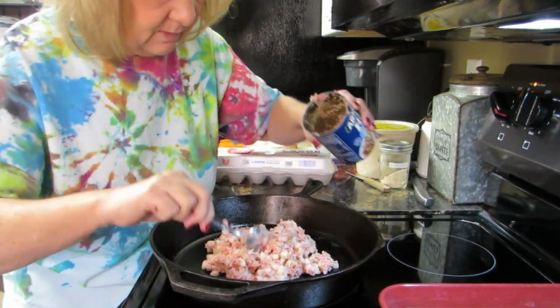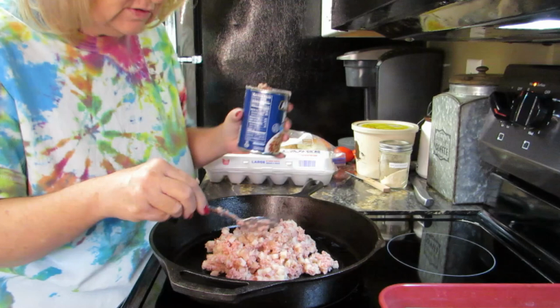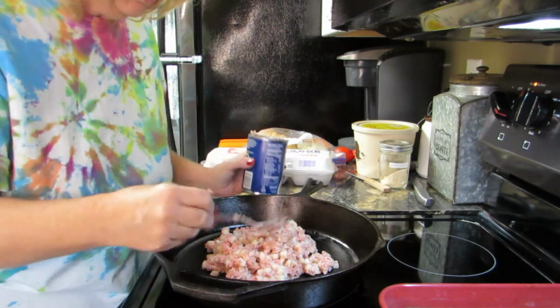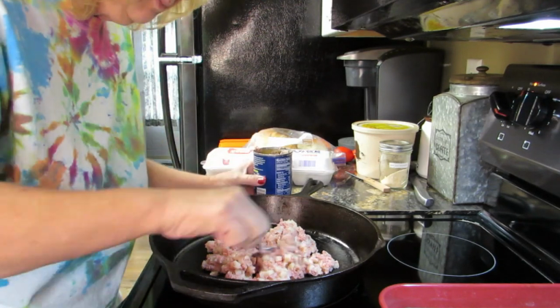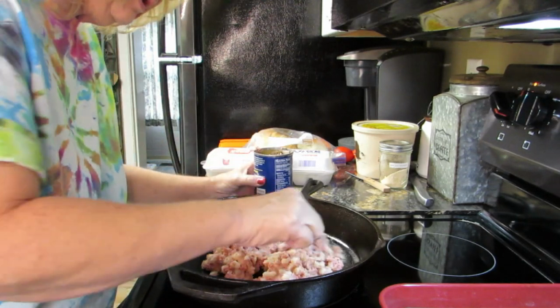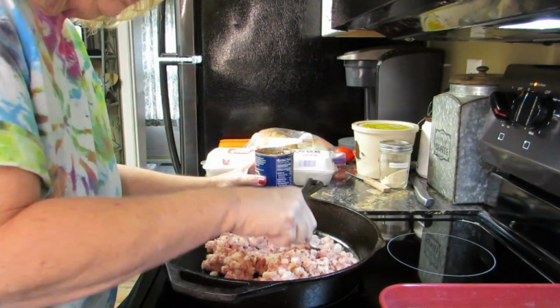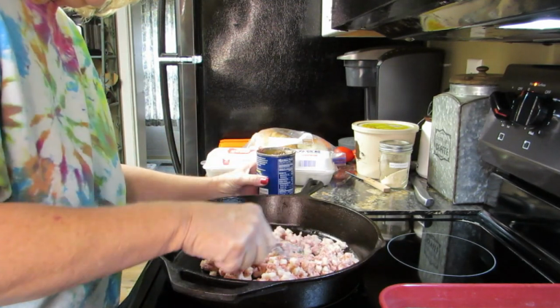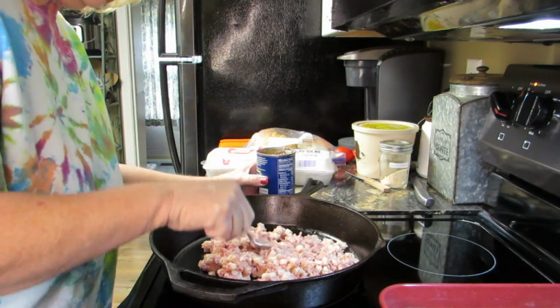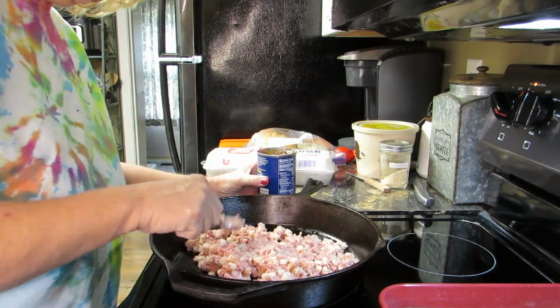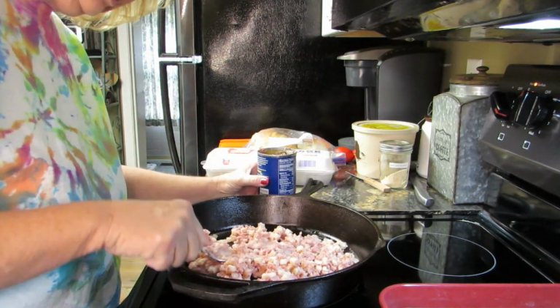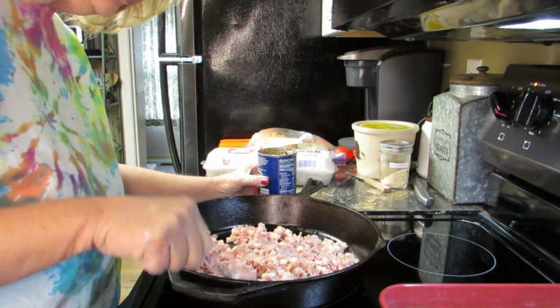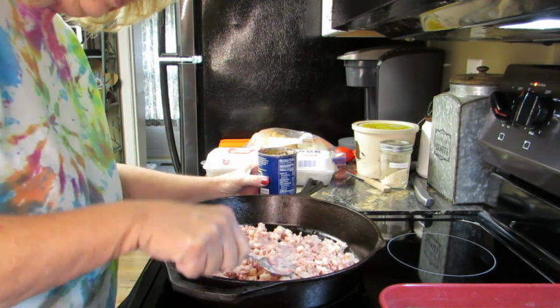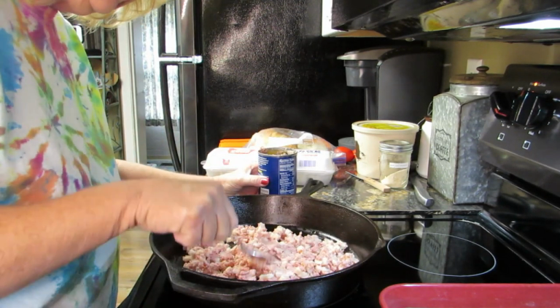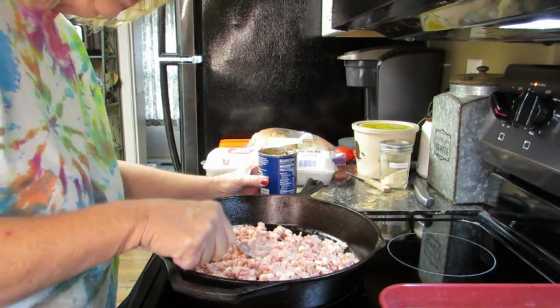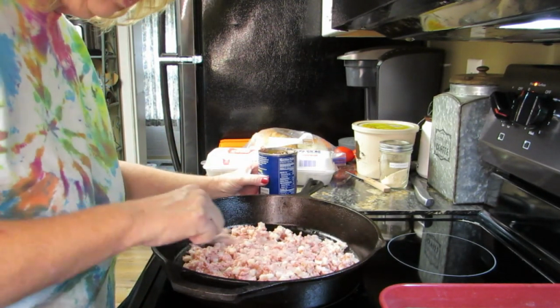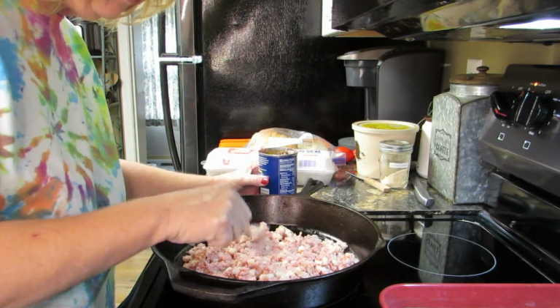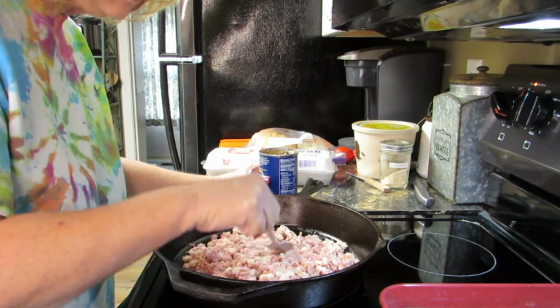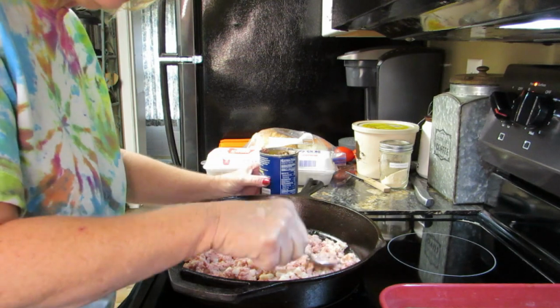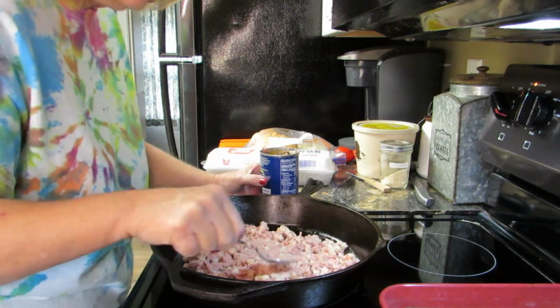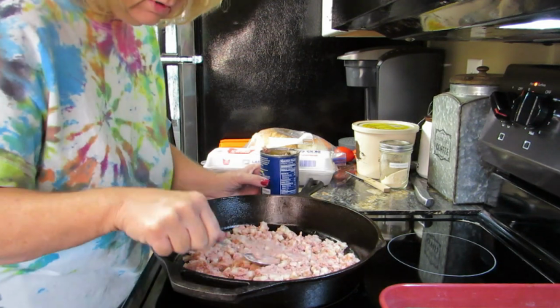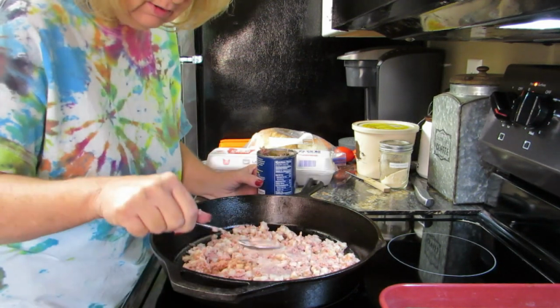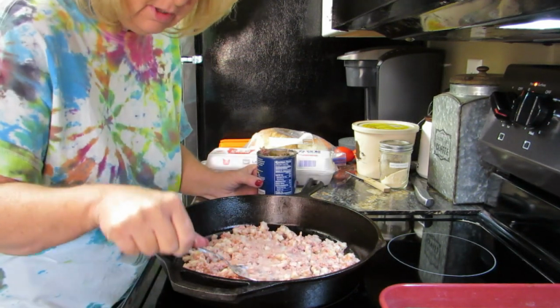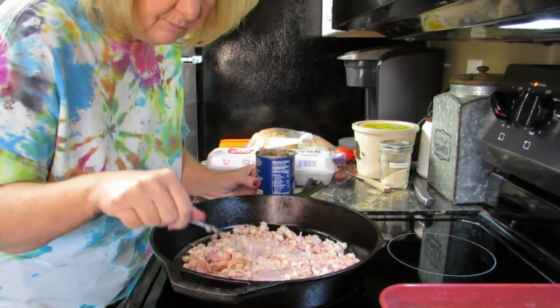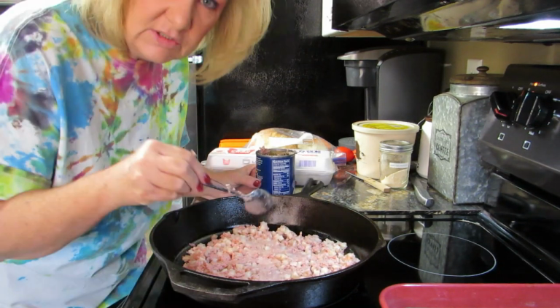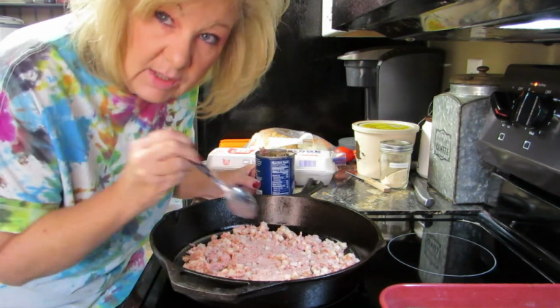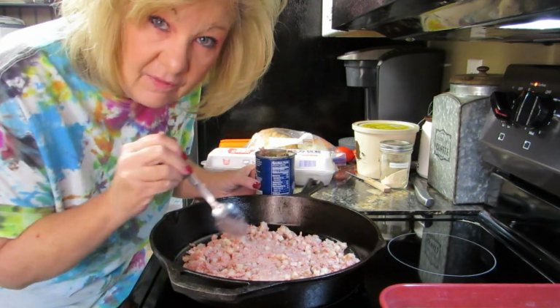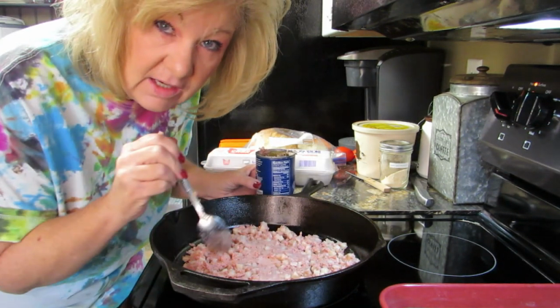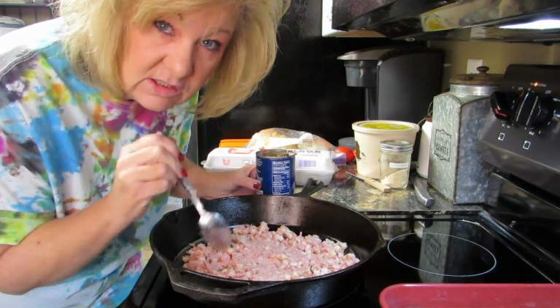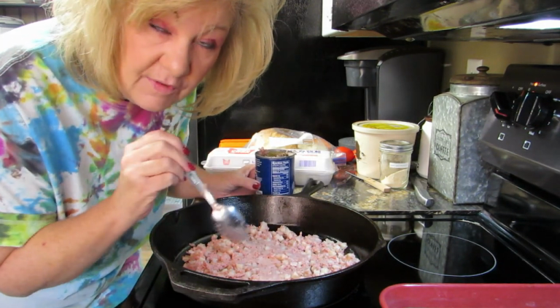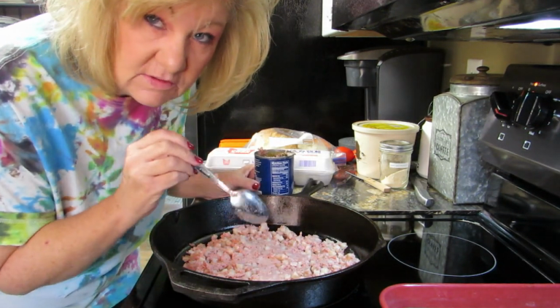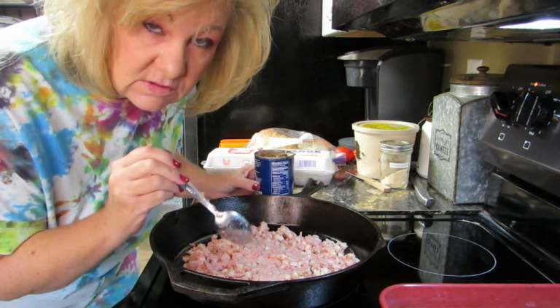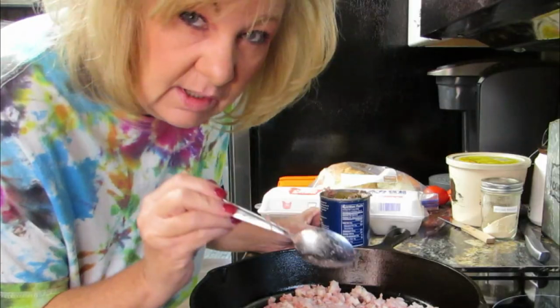Just put it in the pan and spread it out. We're going to let this brown a little bit, because we're going to add the eggs in with this. You wait, it'll be good.